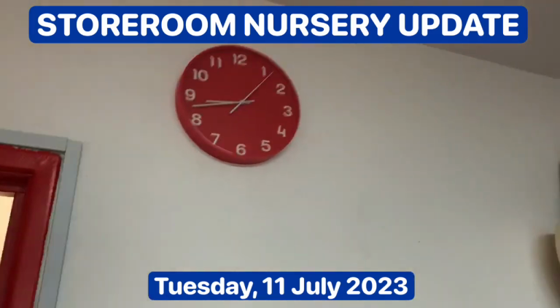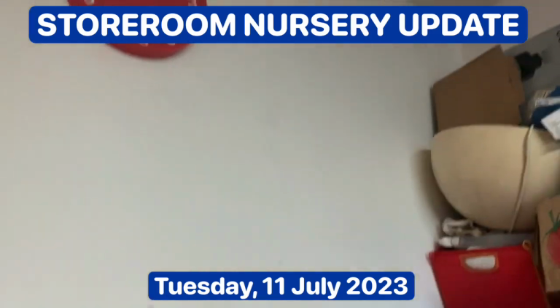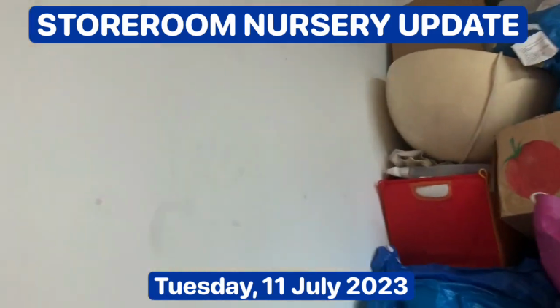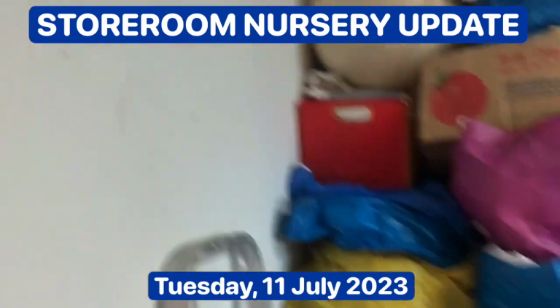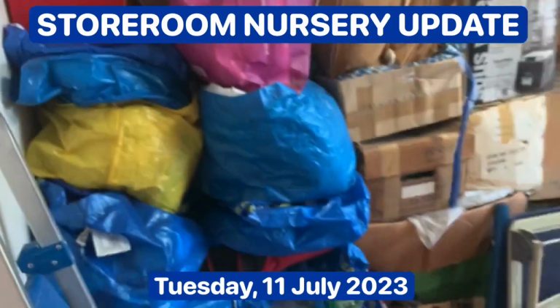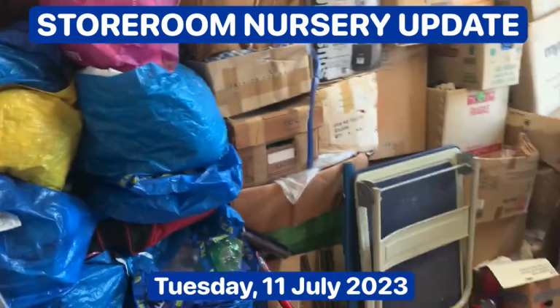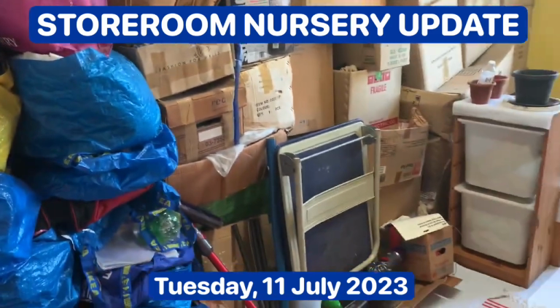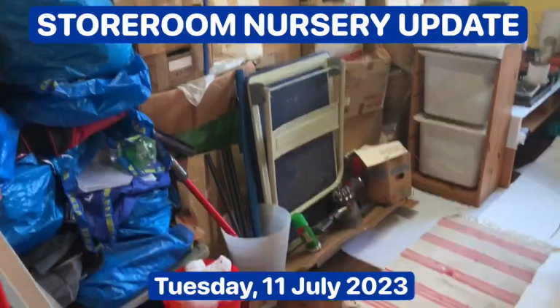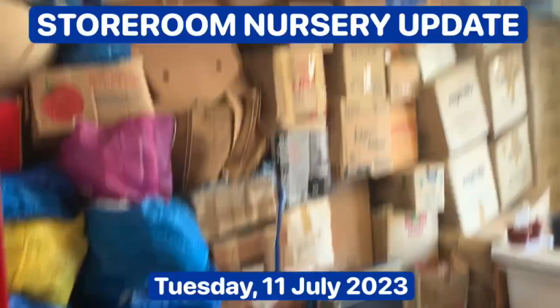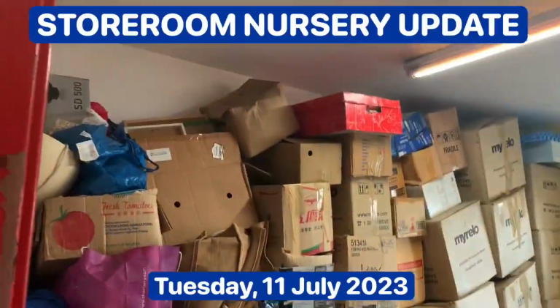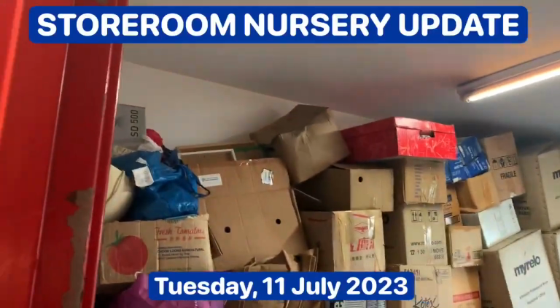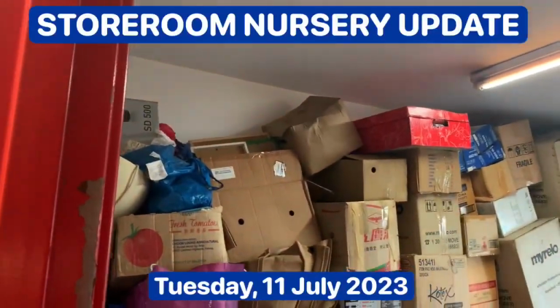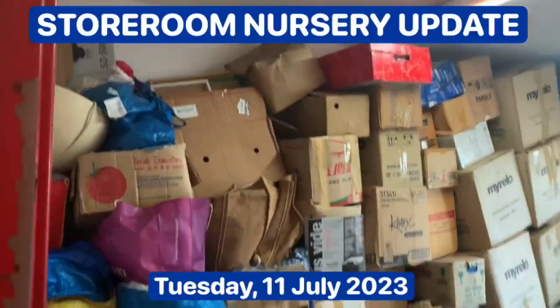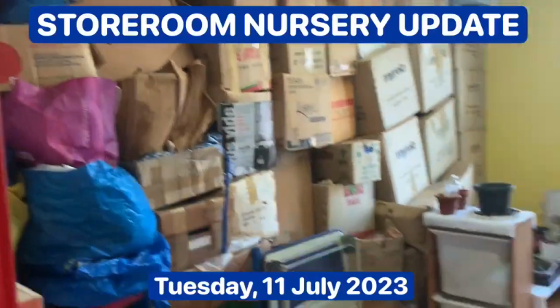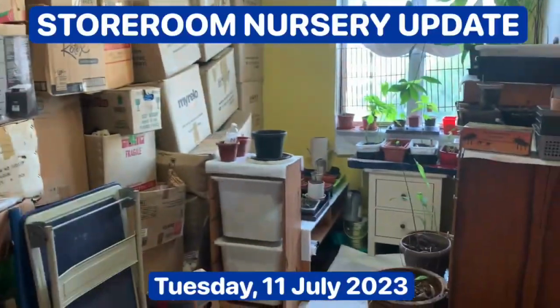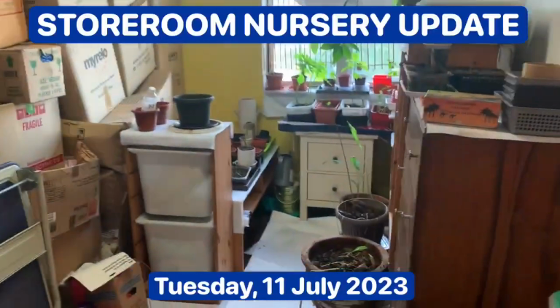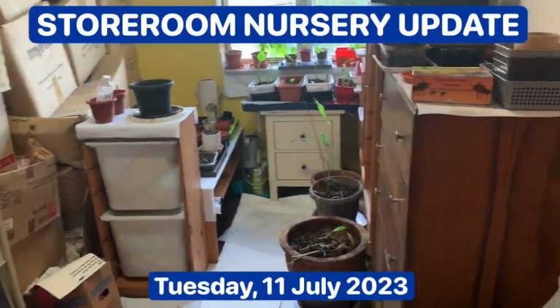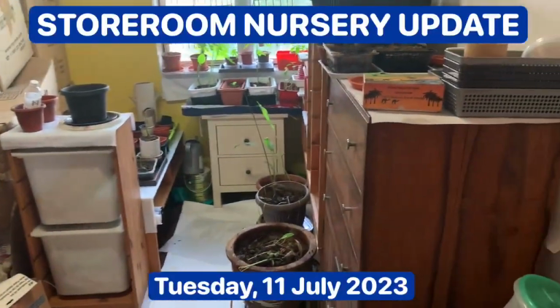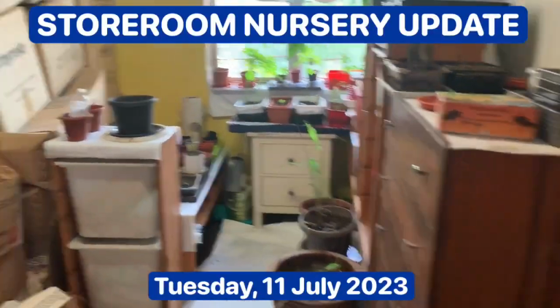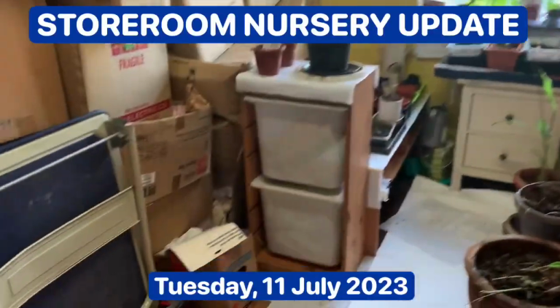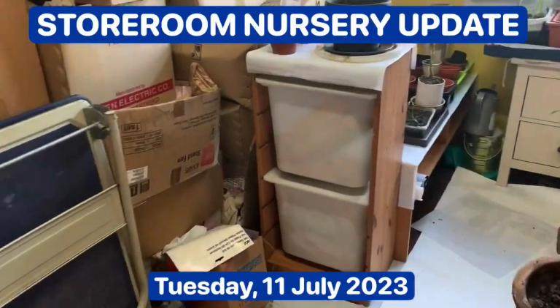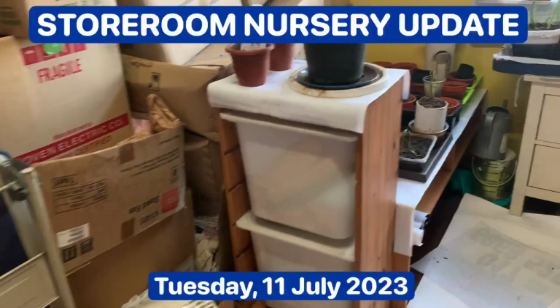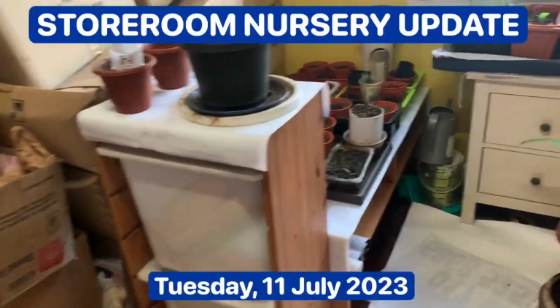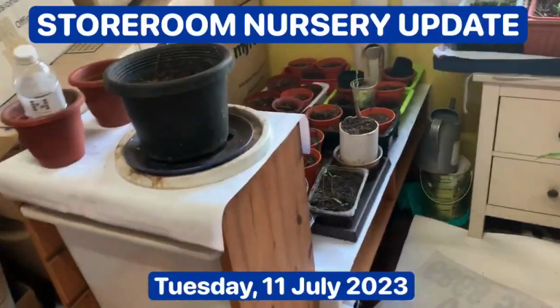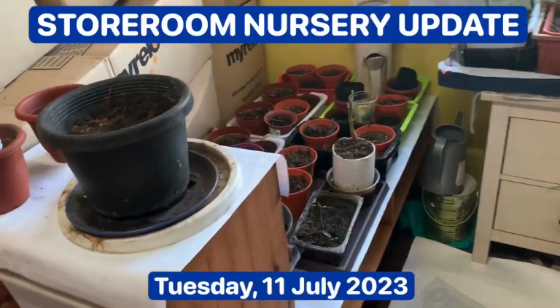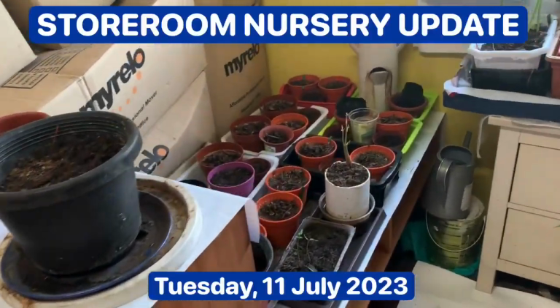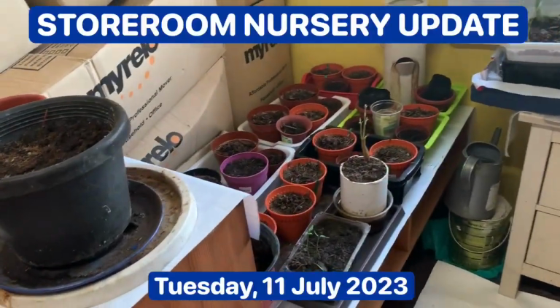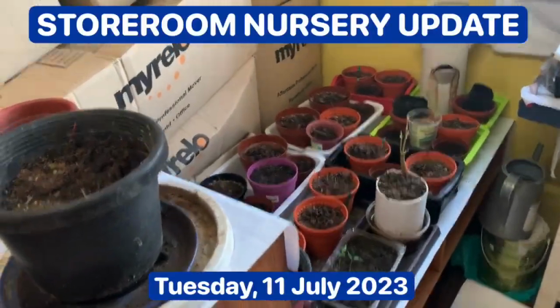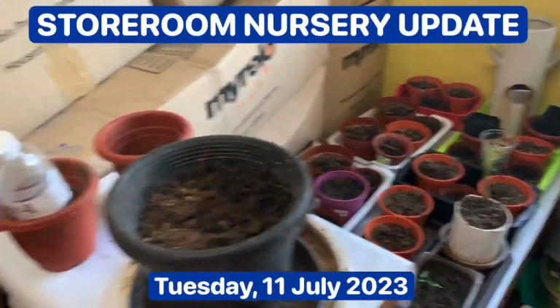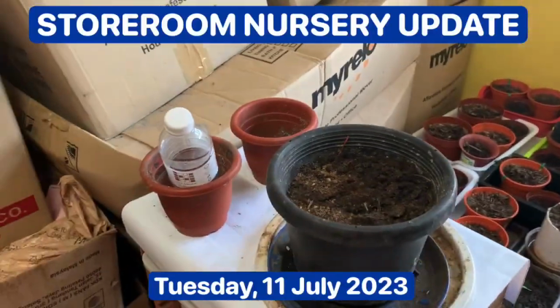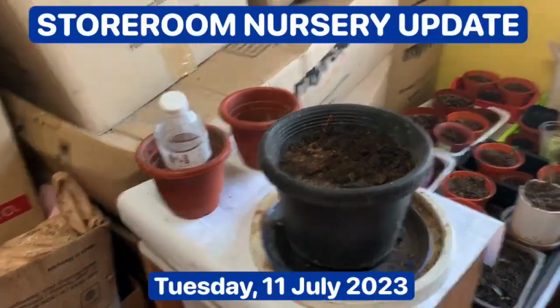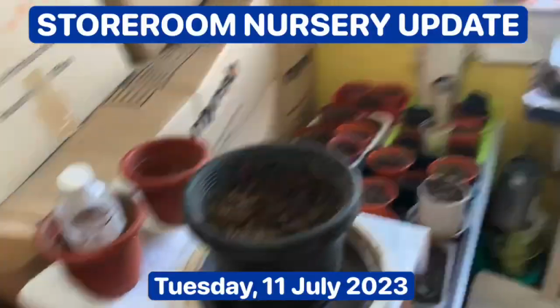So what I've done is I've cleaned up the storeroom. I put all the boxes against the wall so that I have more space here. And I've put this low table here and got pots here as well.